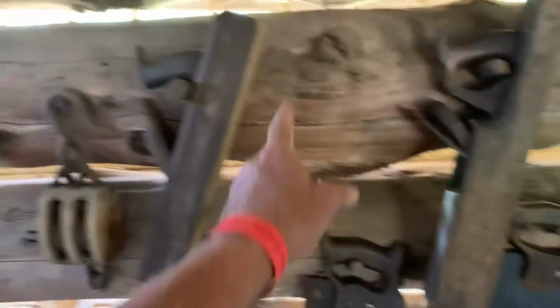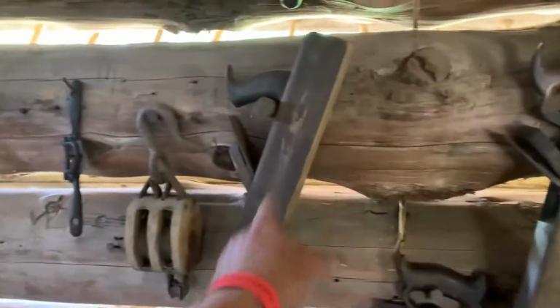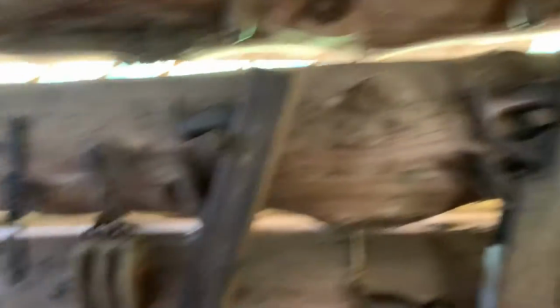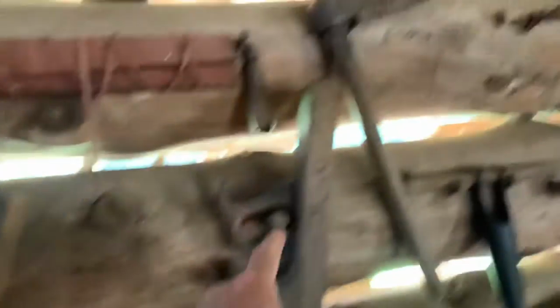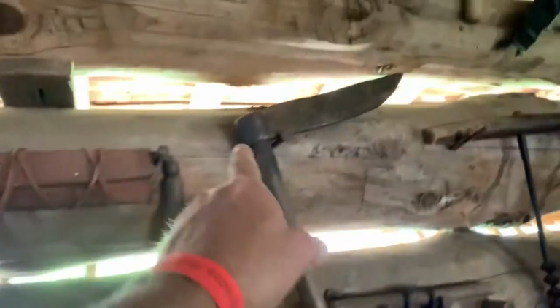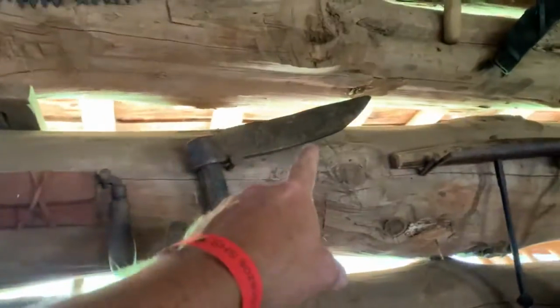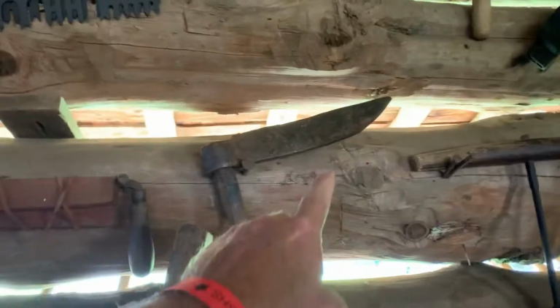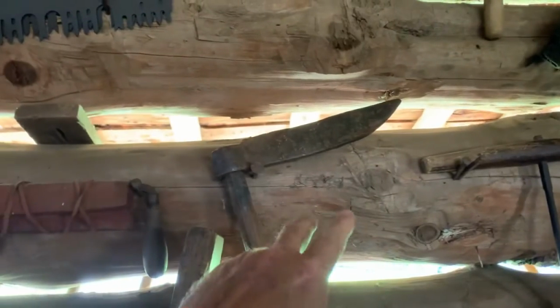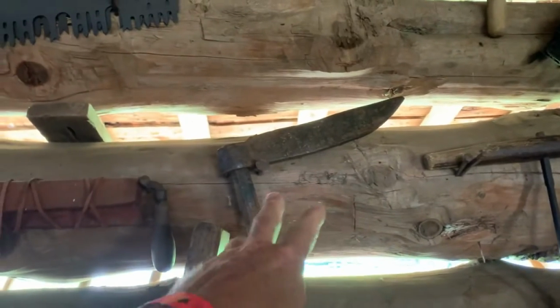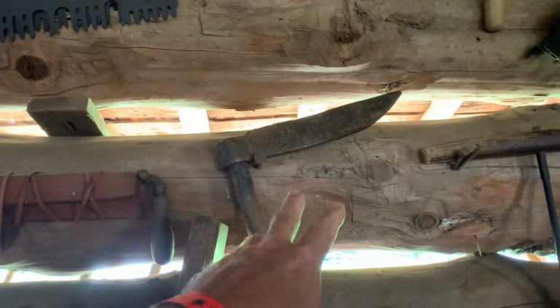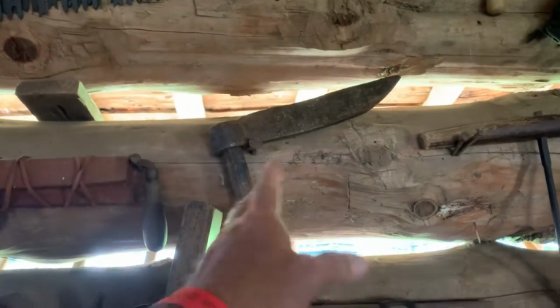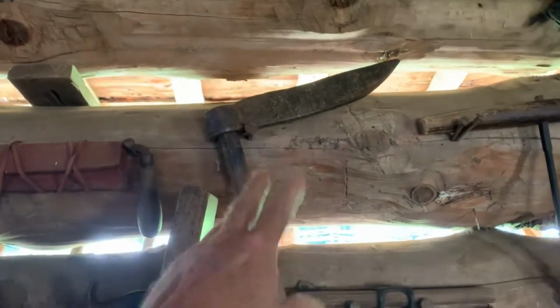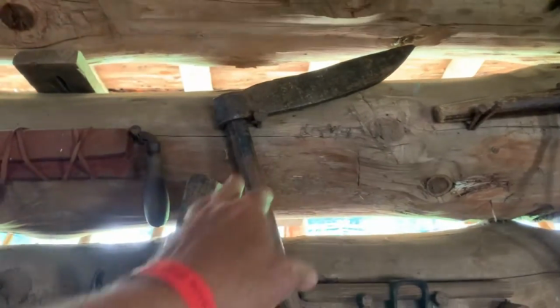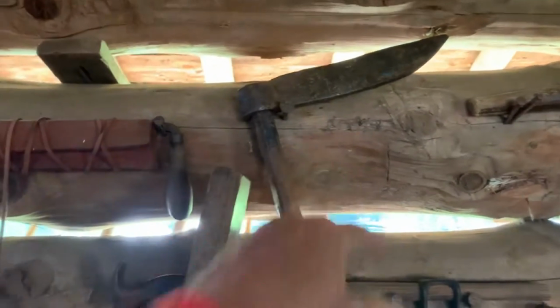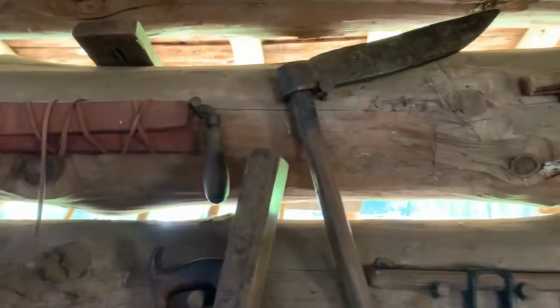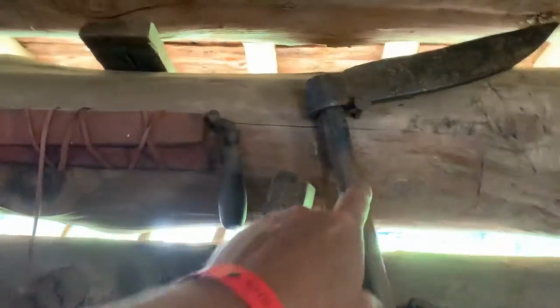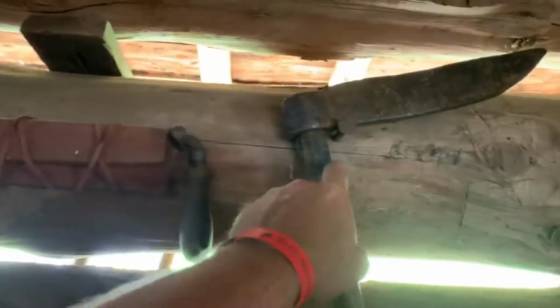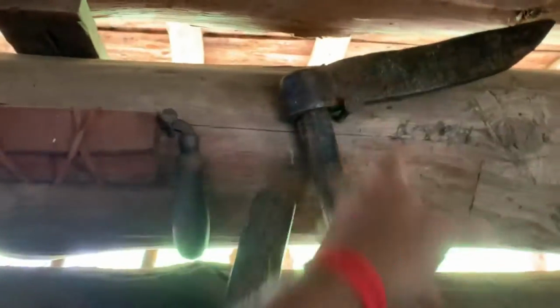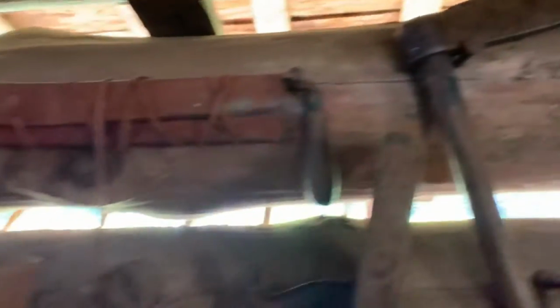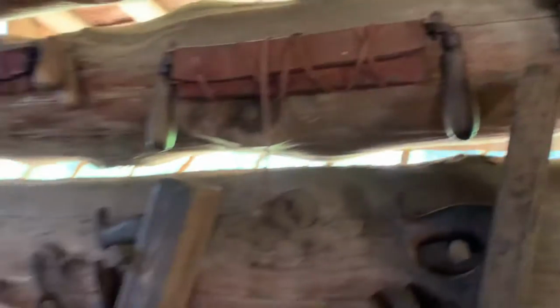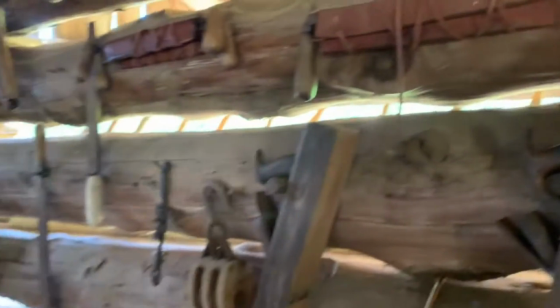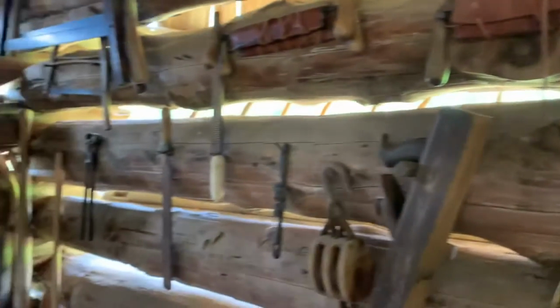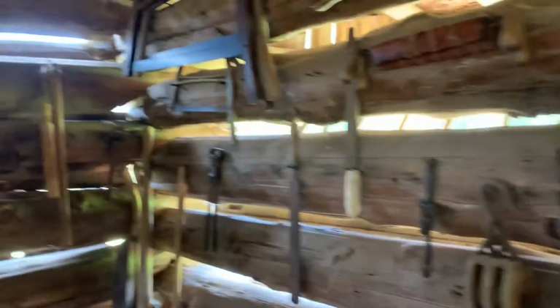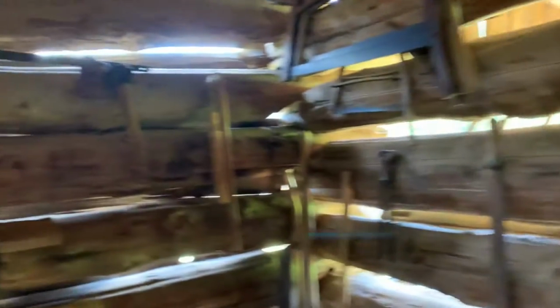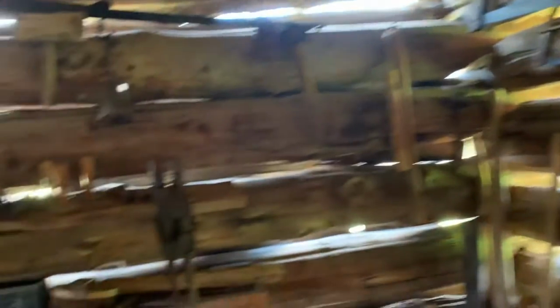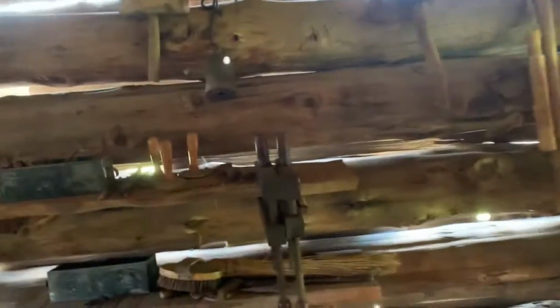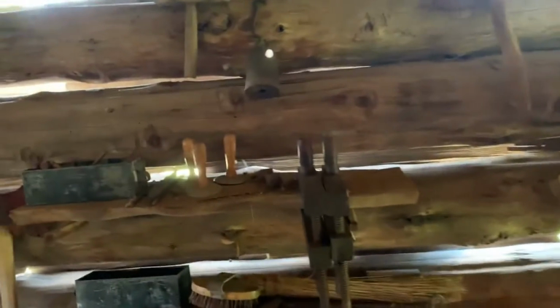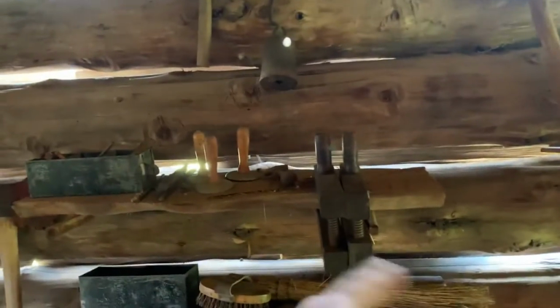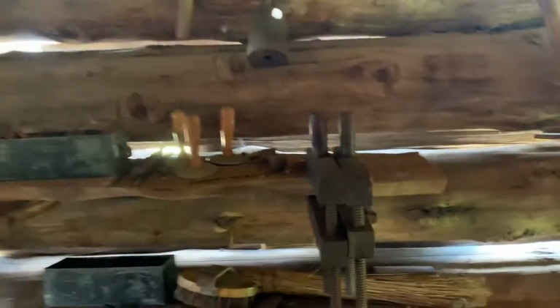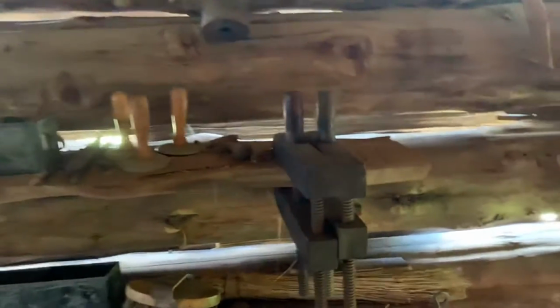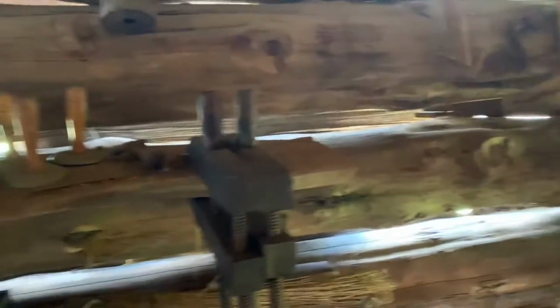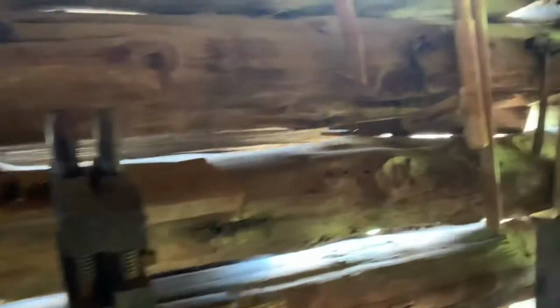He said he doesn't use the planes. I asked him if he used the fro — he said he used it once. It needs to be reshaped and sharpened, and someone had pounded it with metal, which kind of sucks. But they've got all kinds of clamps and all kinds of stuff for working.